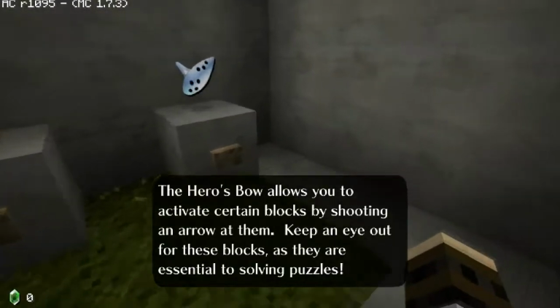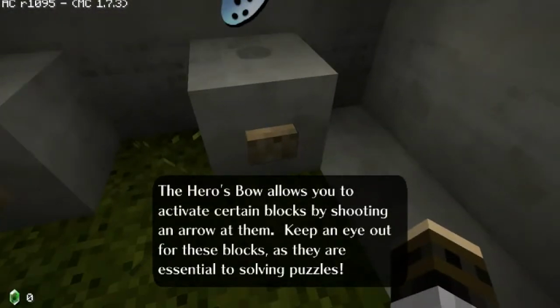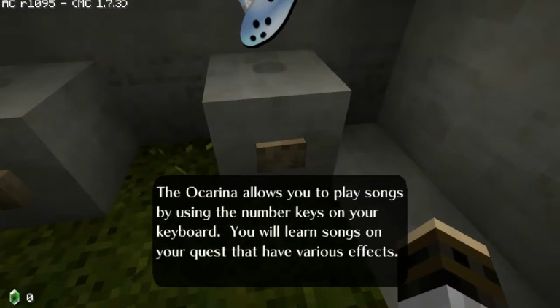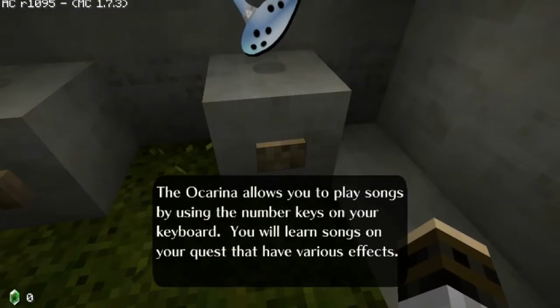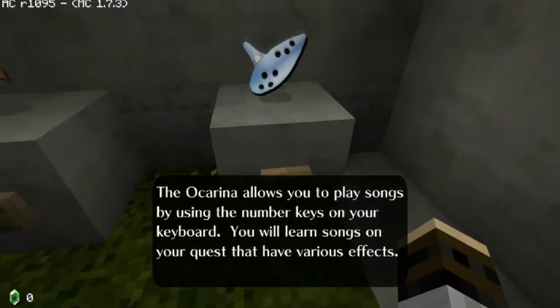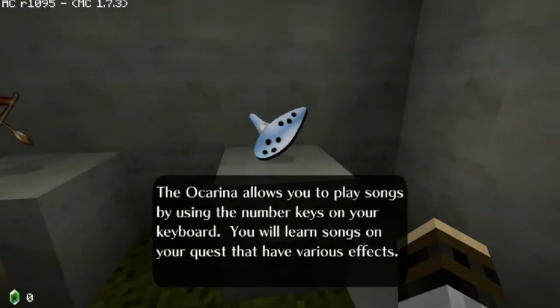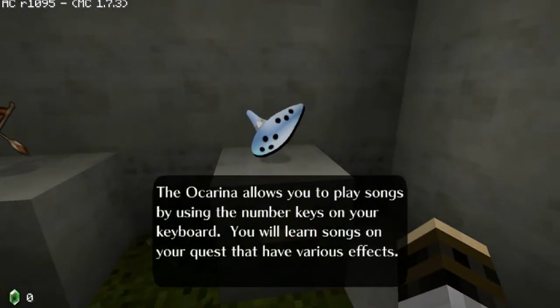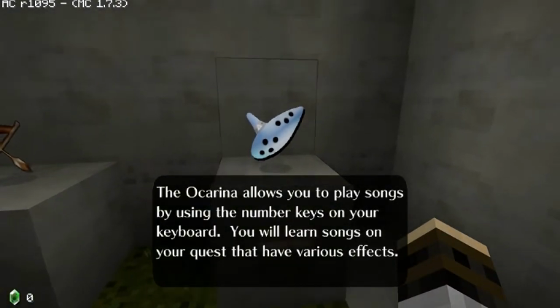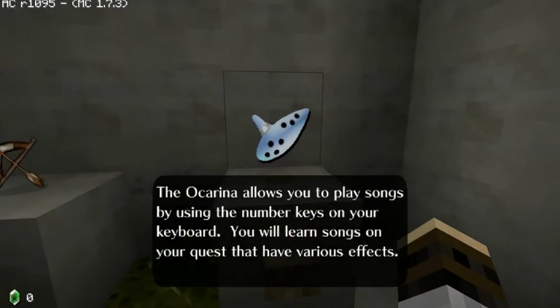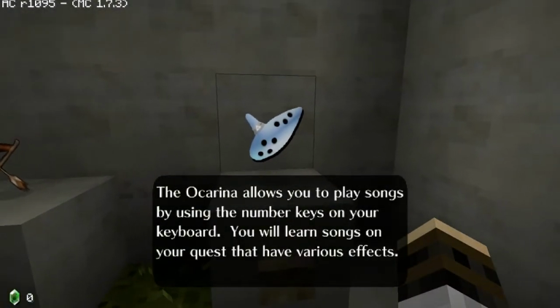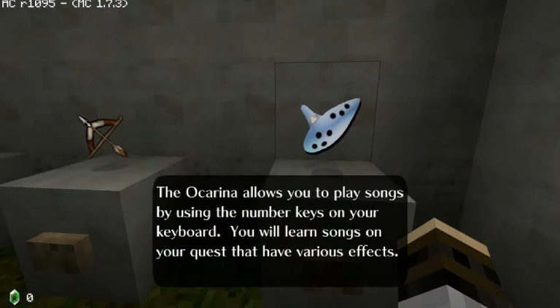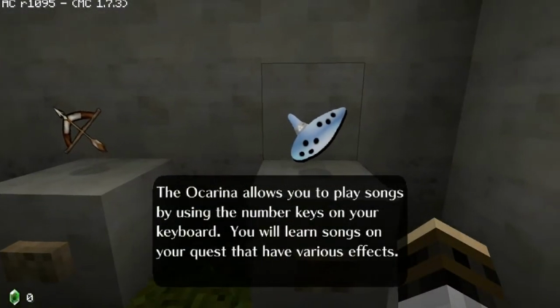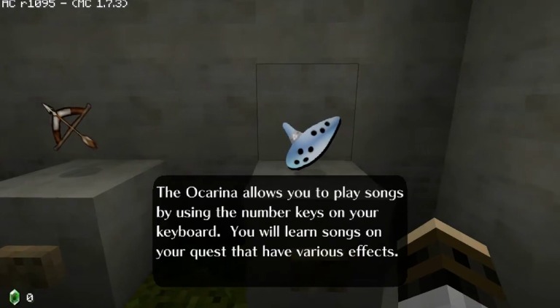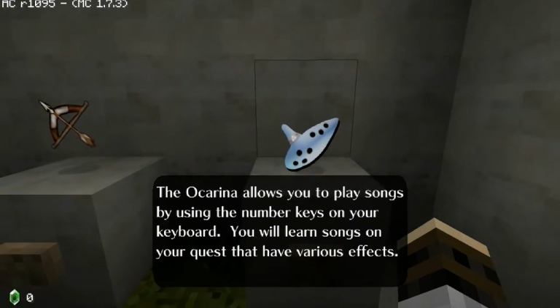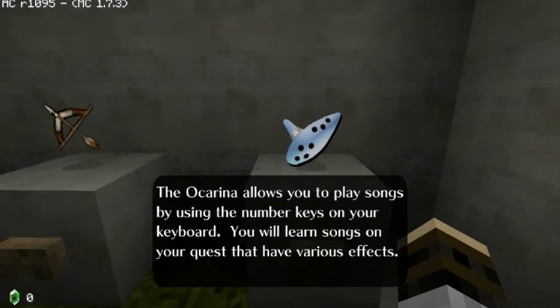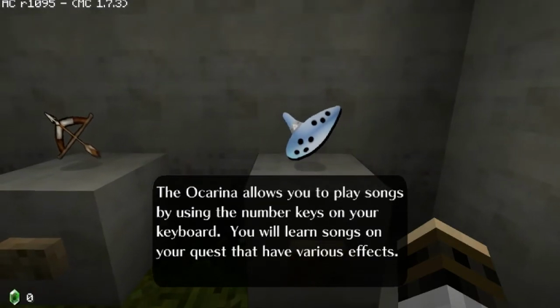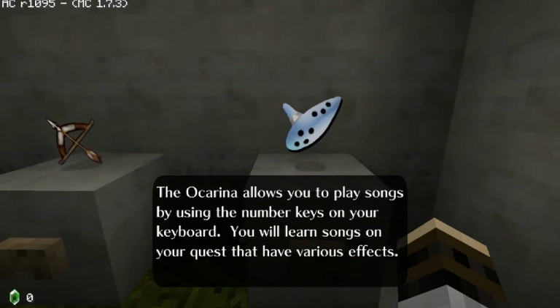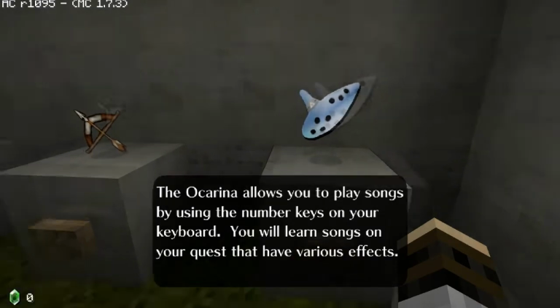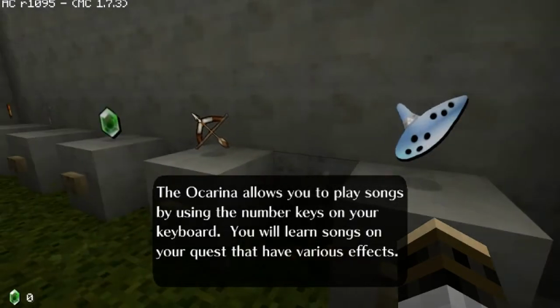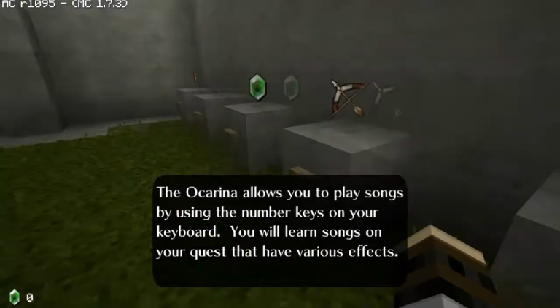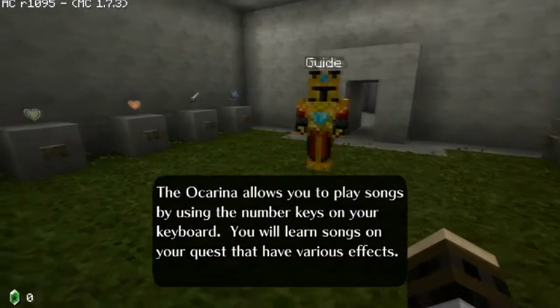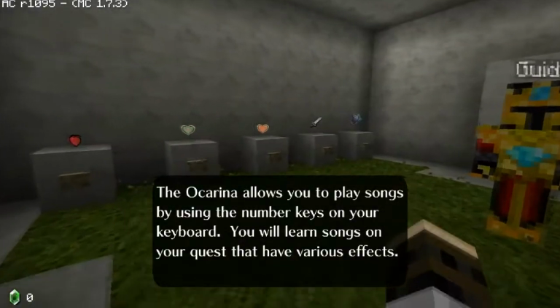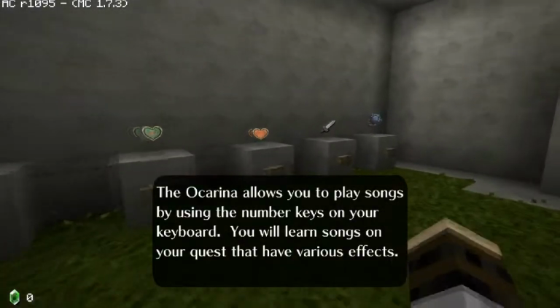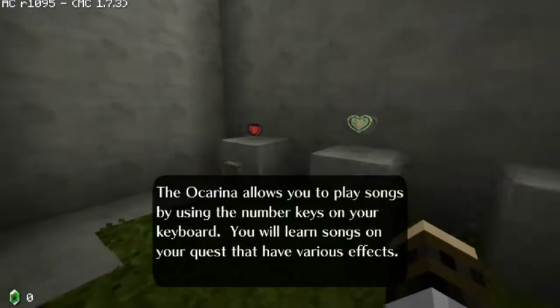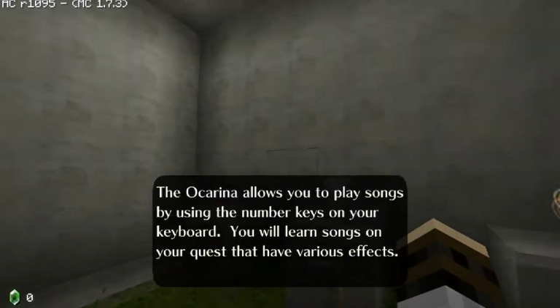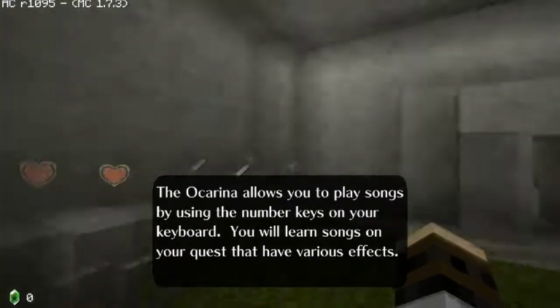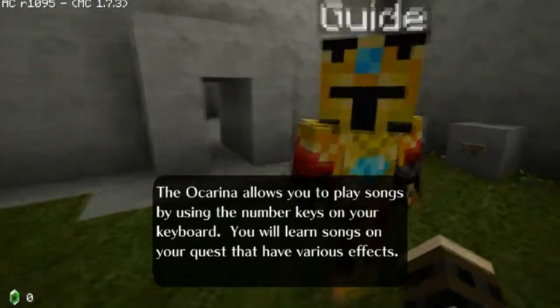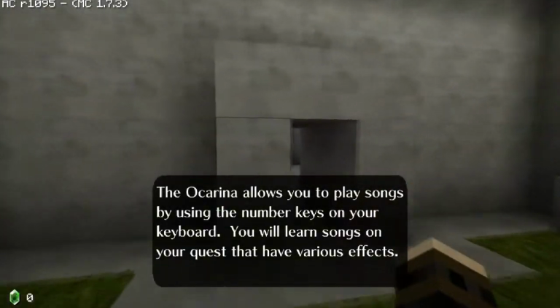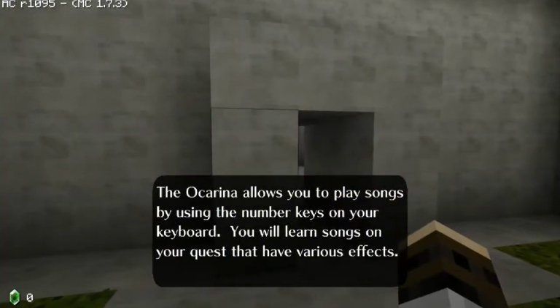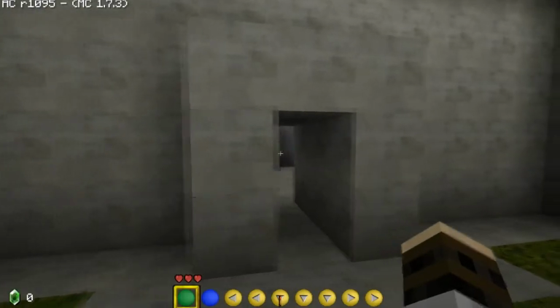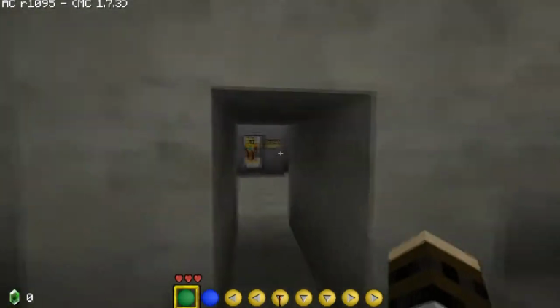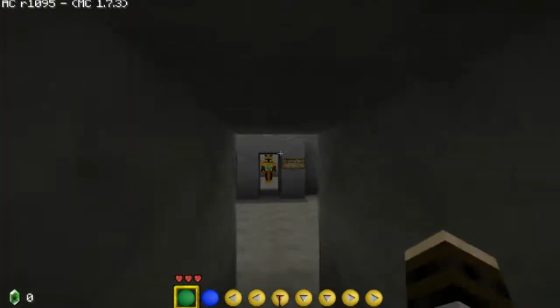Let's see what it says about the Ocarina. 'The Ocarina allows you to play songs by using number keys on your keyboard. You will learn songs on your quest that have various effects.' That is cool — I am very much looking forward to that. Hit Enter to exit. There we go.